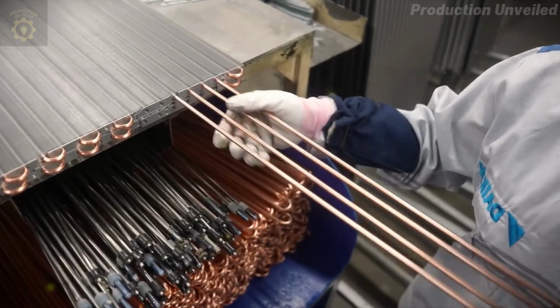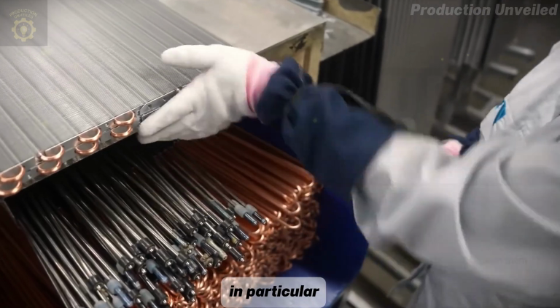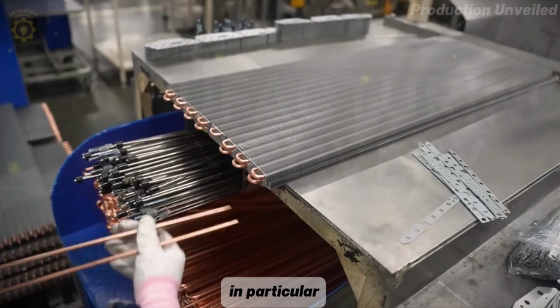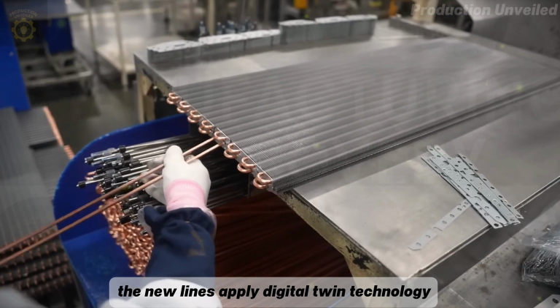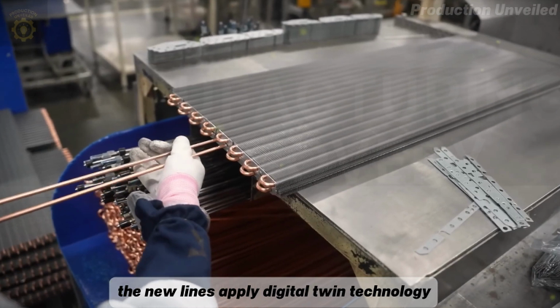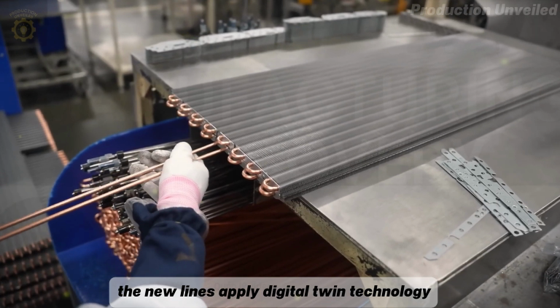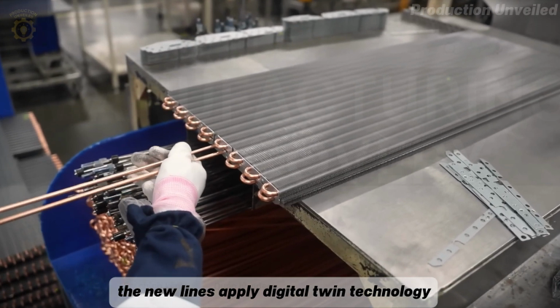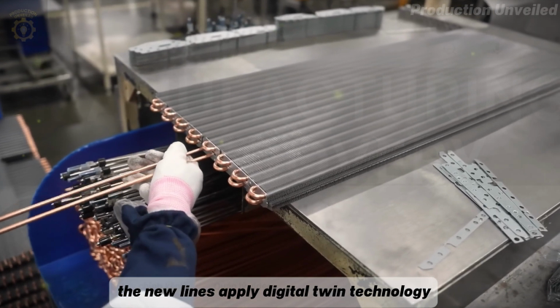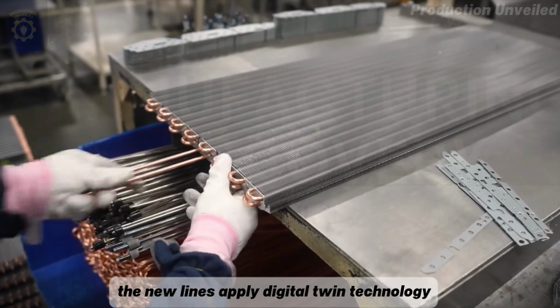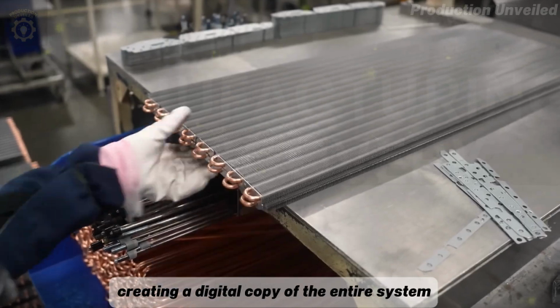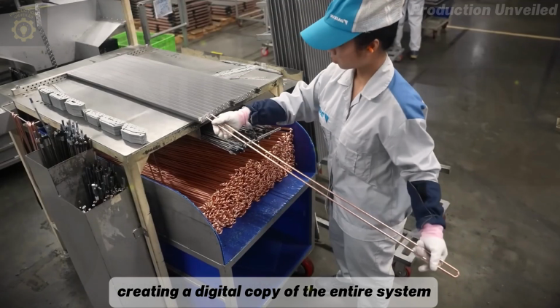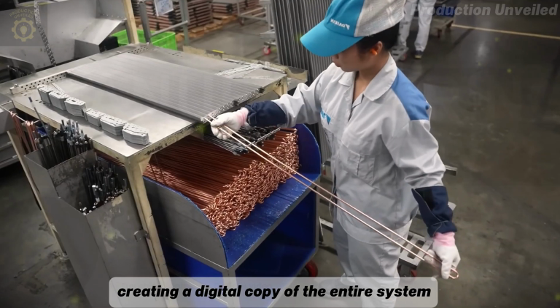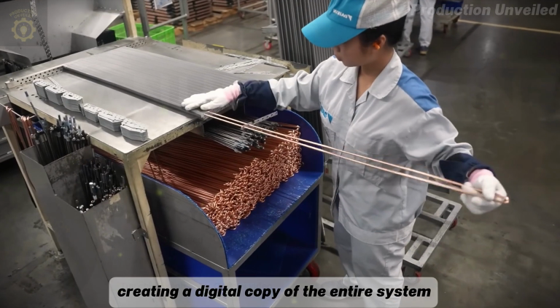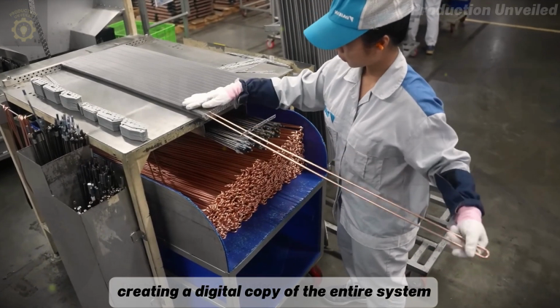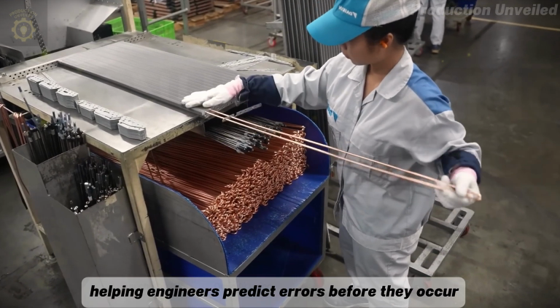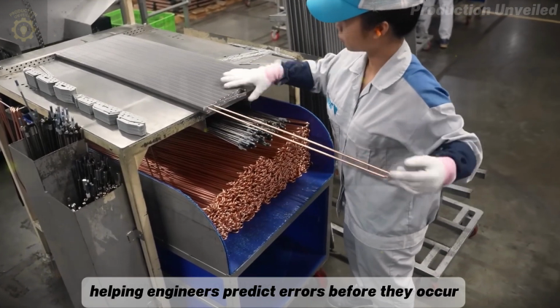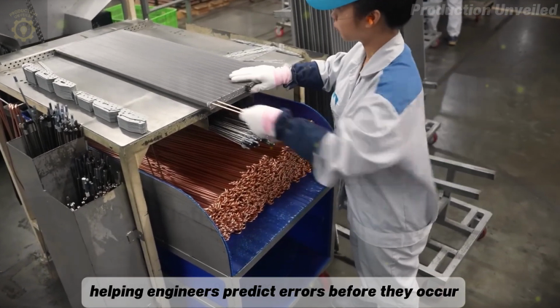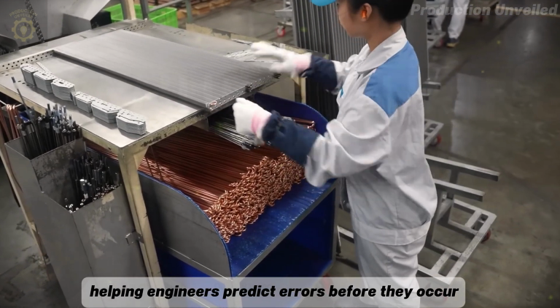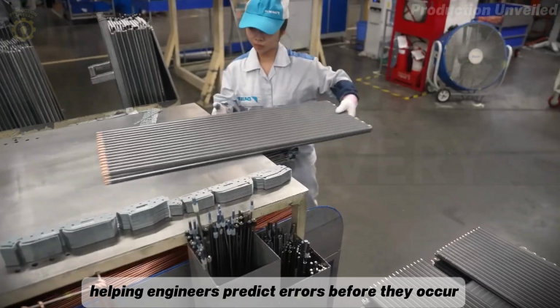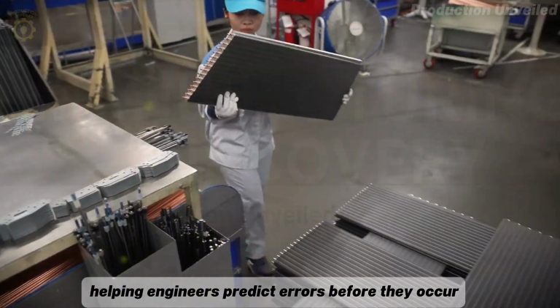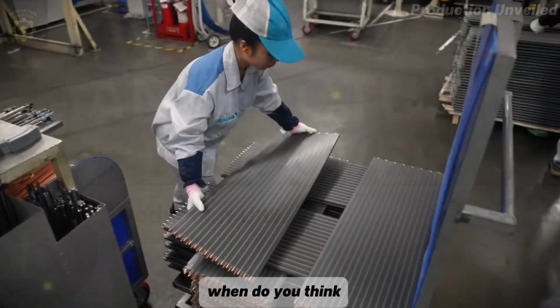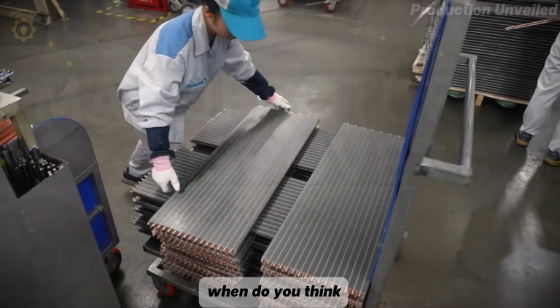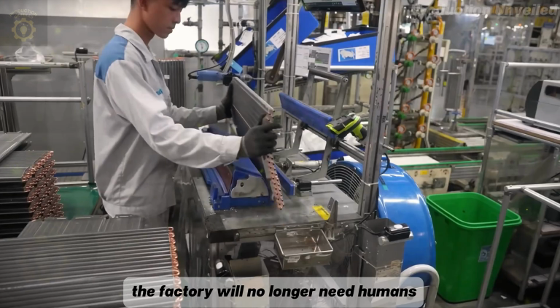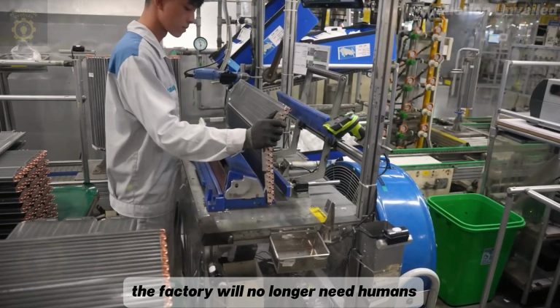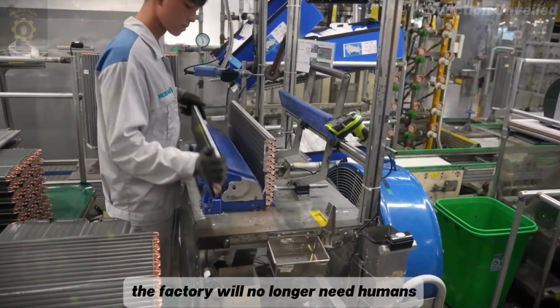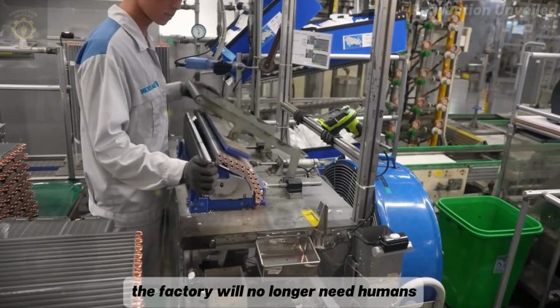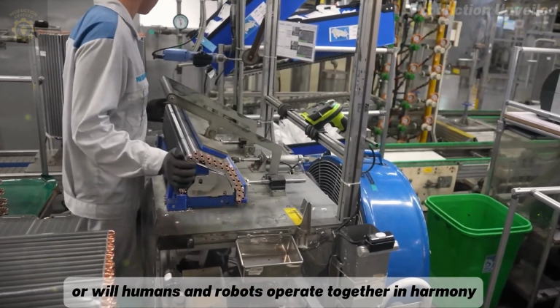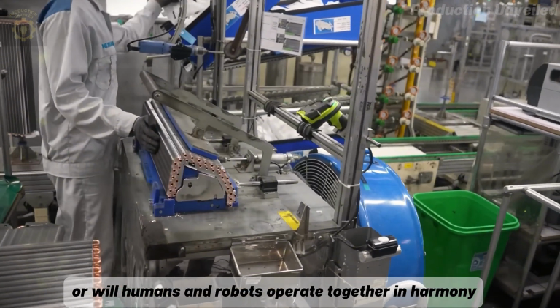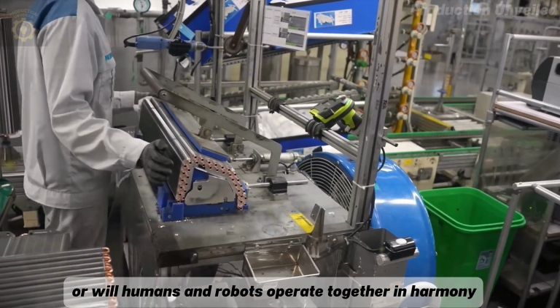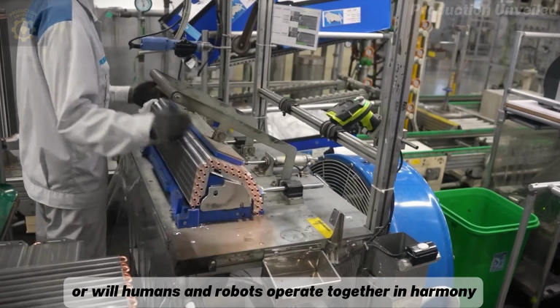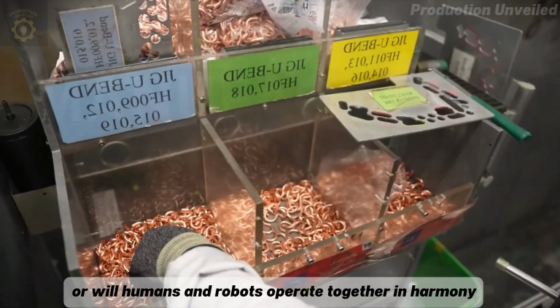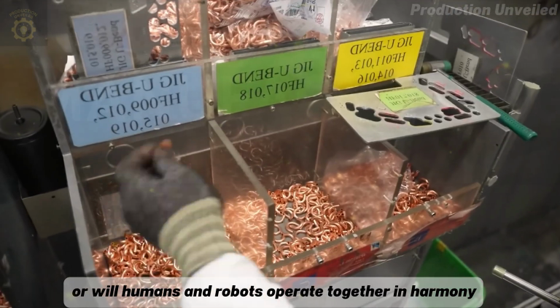In particular, the new lines apply digital twin technology, creating a digital copy of the entire system, helping engineers predict errors before they occur. When do you think the factory will no longer need humans, or will humans and robots operate together in harmony?